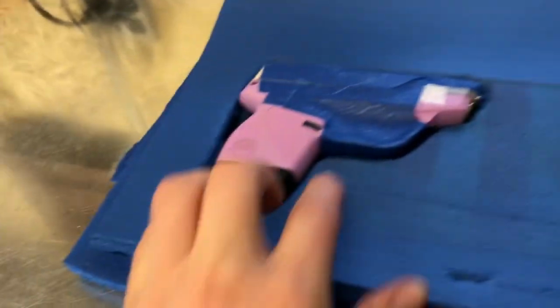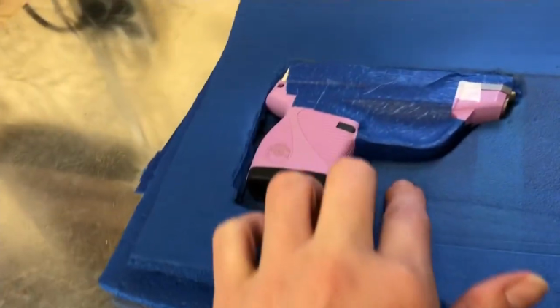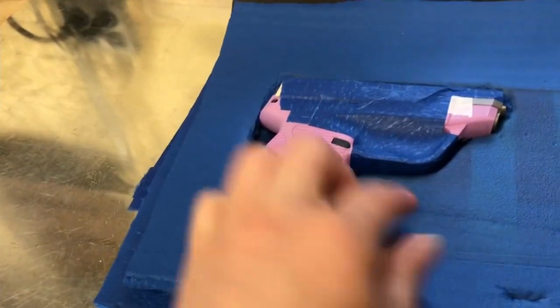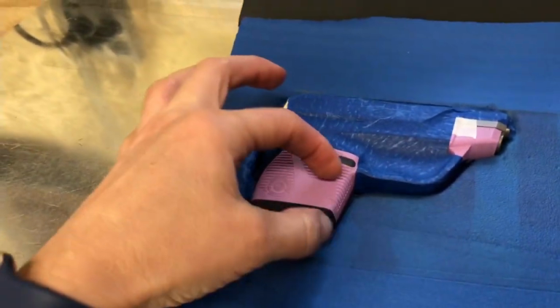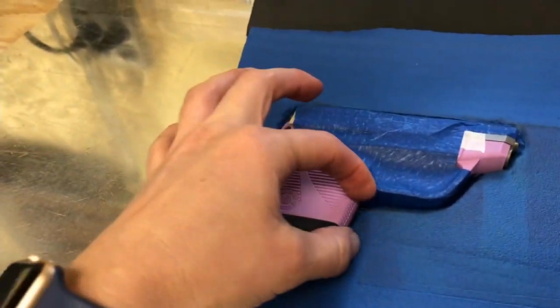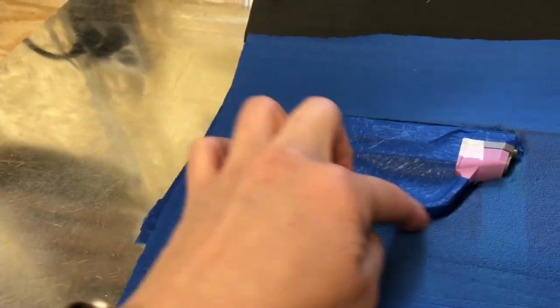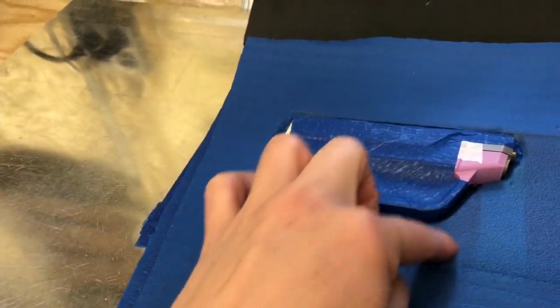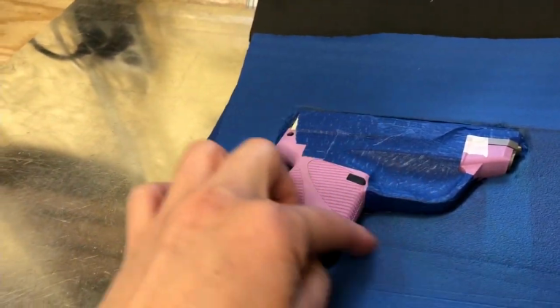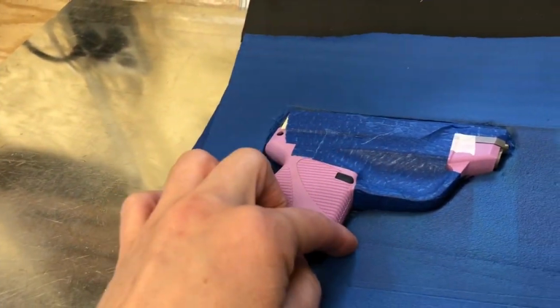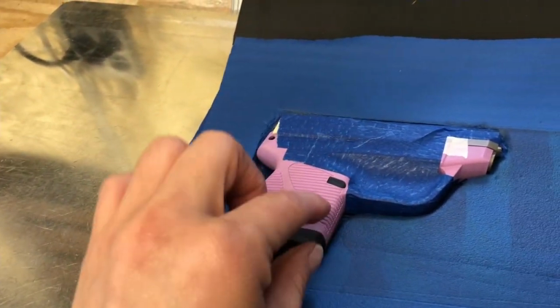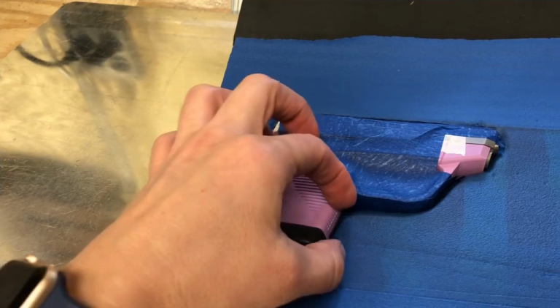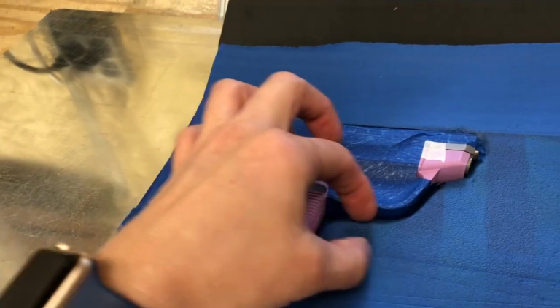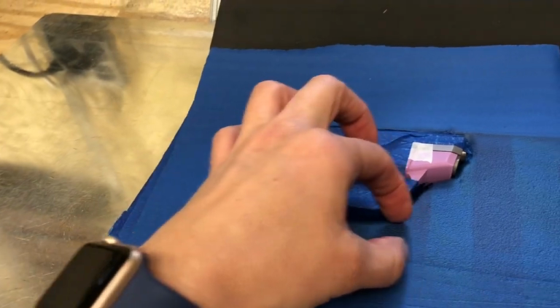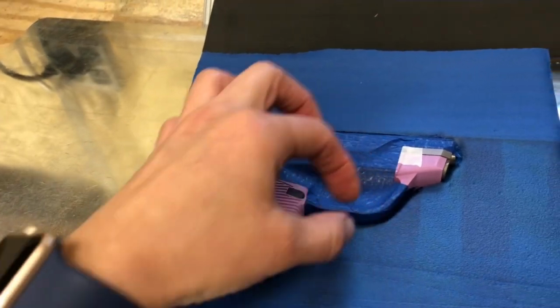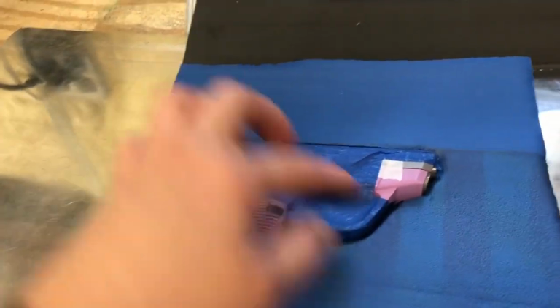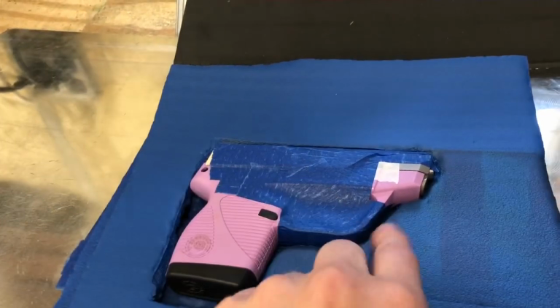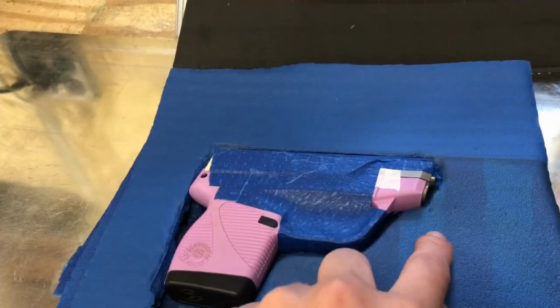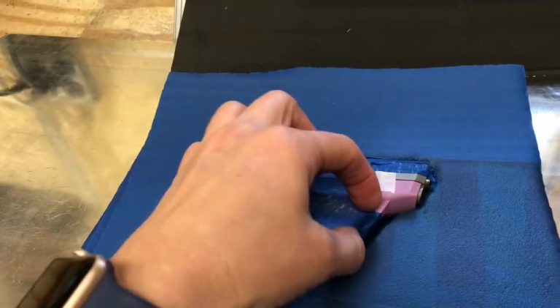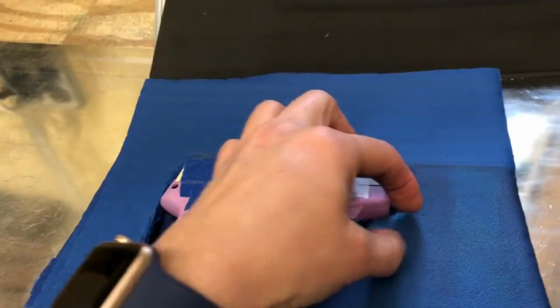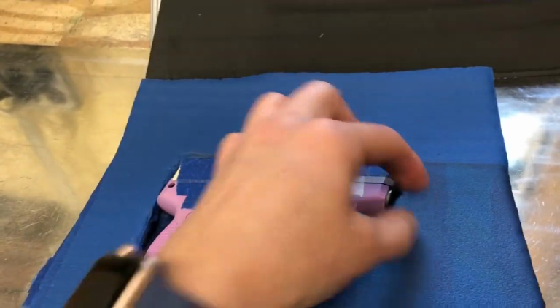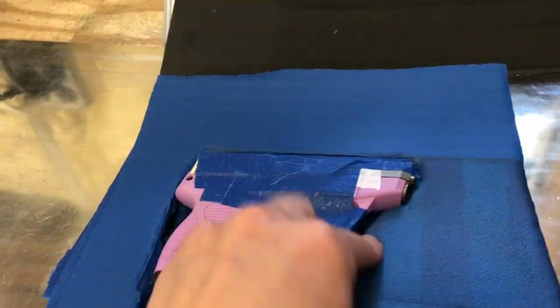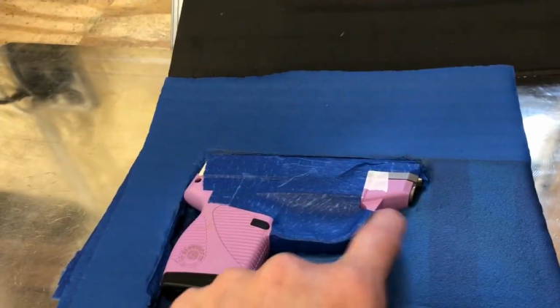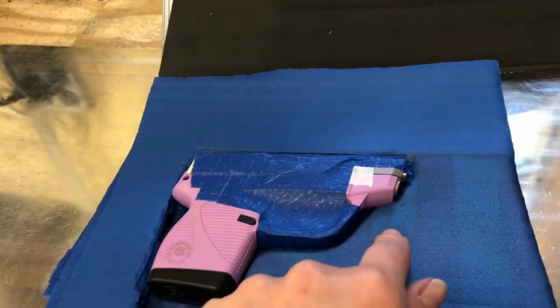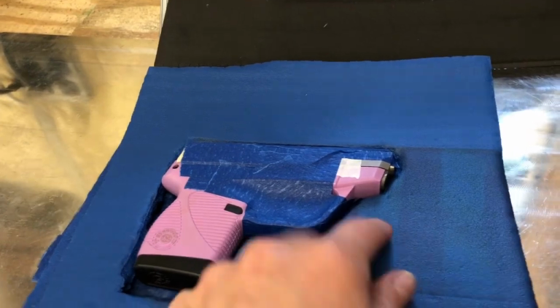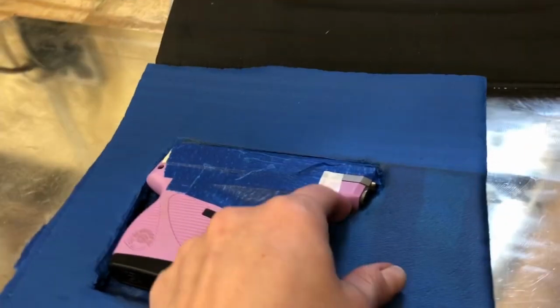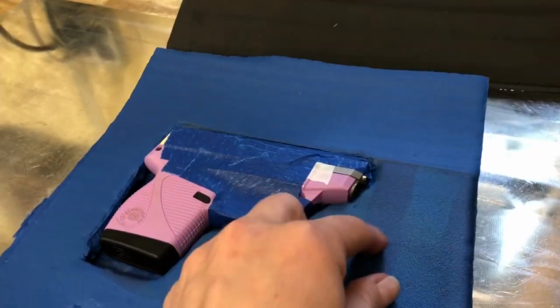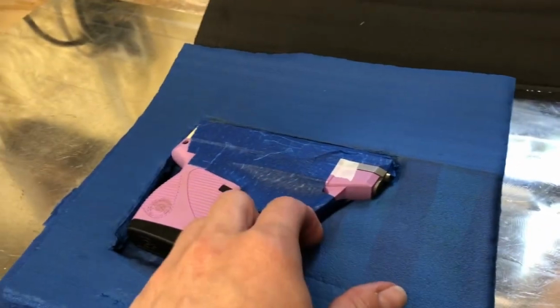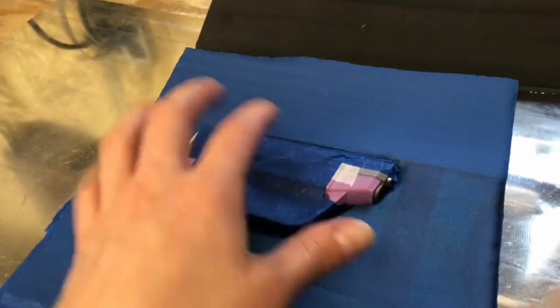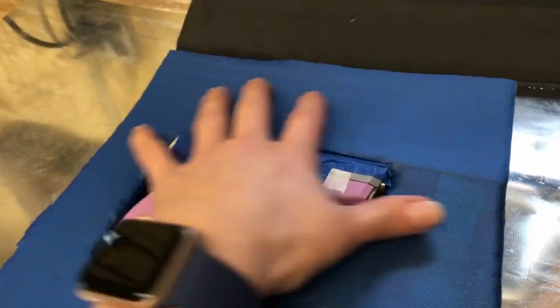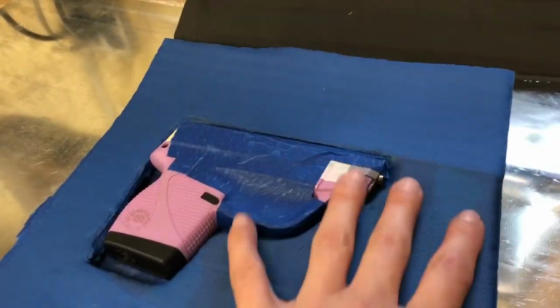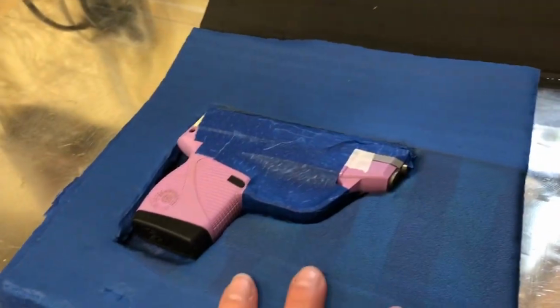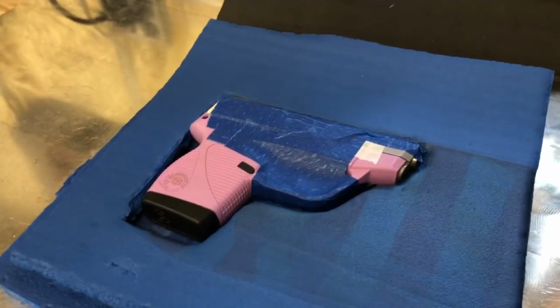If you wanted to do blocking or something, you would take this part away, put in your blocking for retention space or whatever you want. You could just cut that out and the rest of the holster would still press the same.